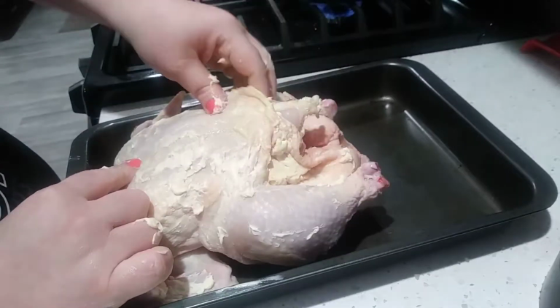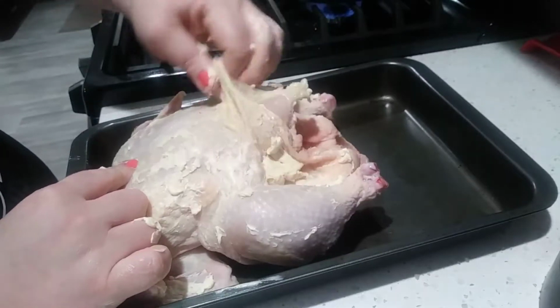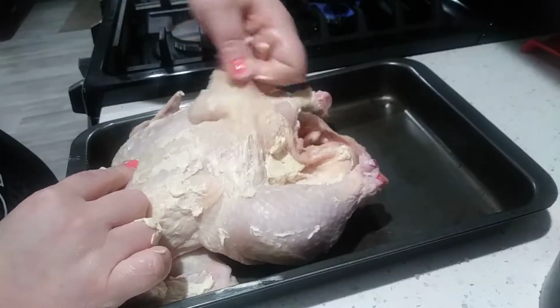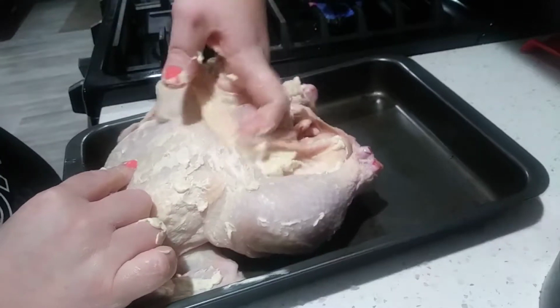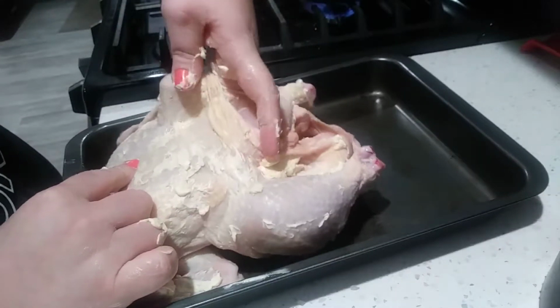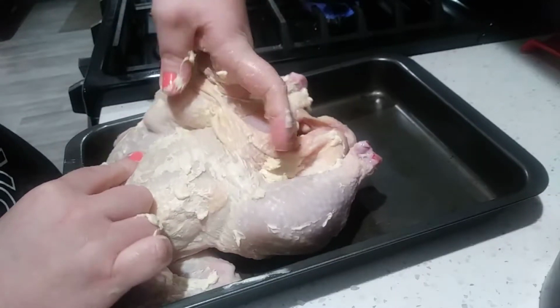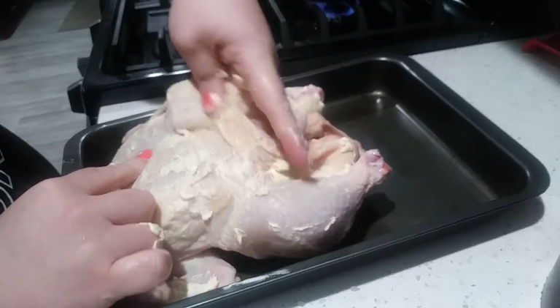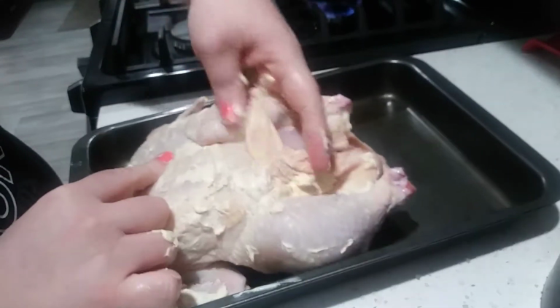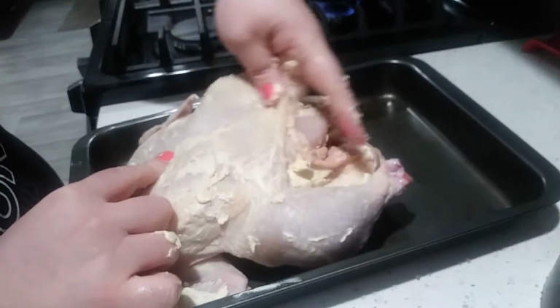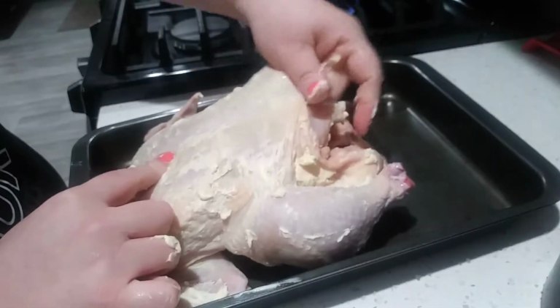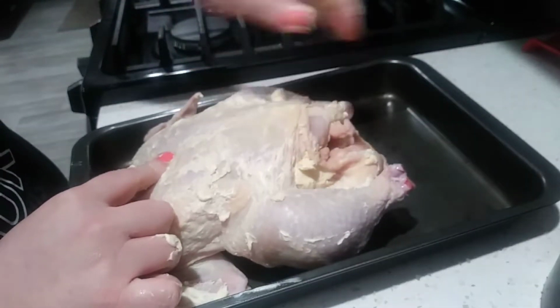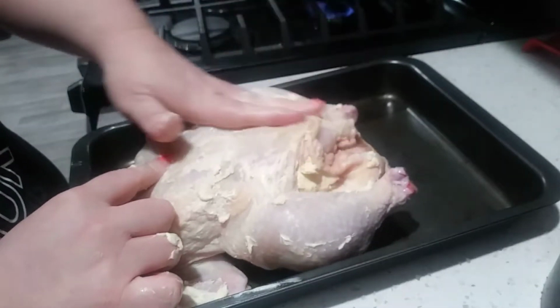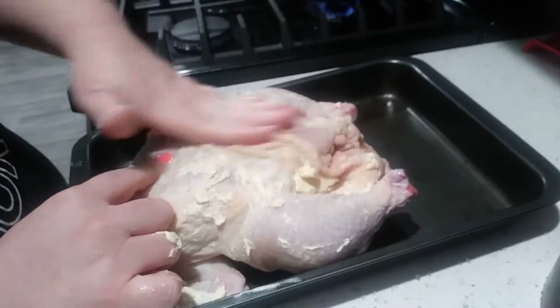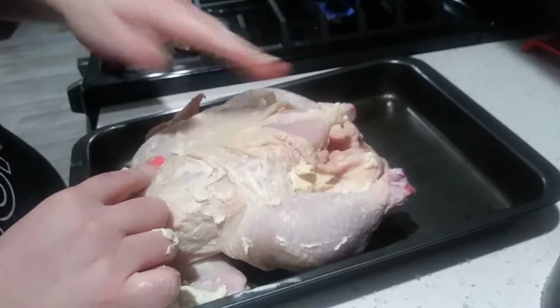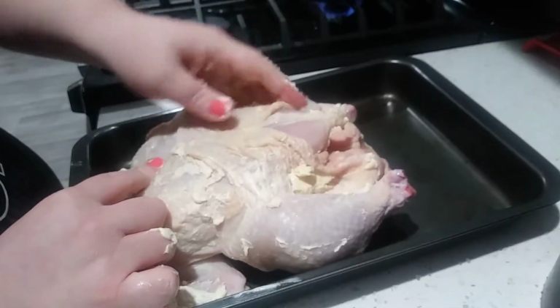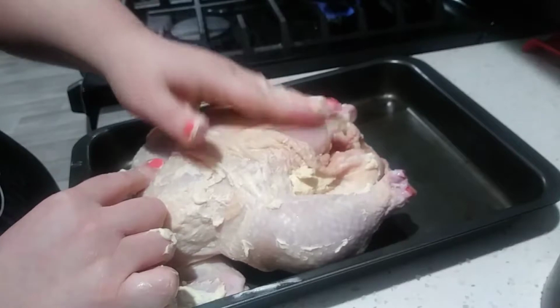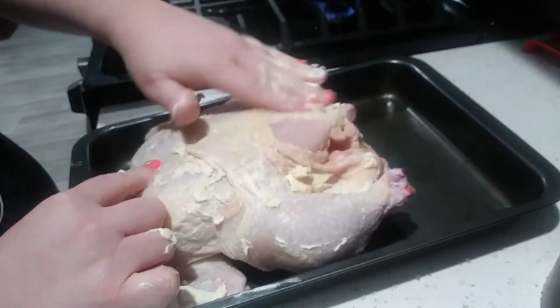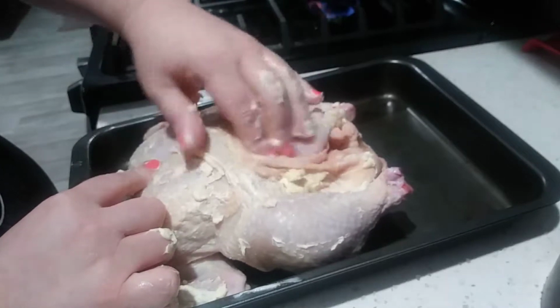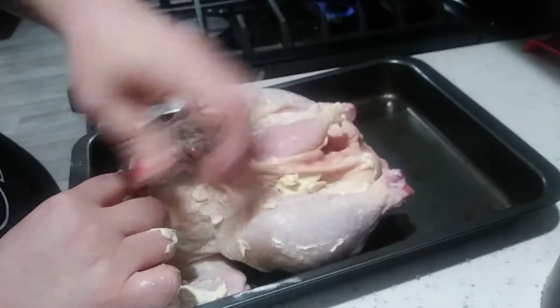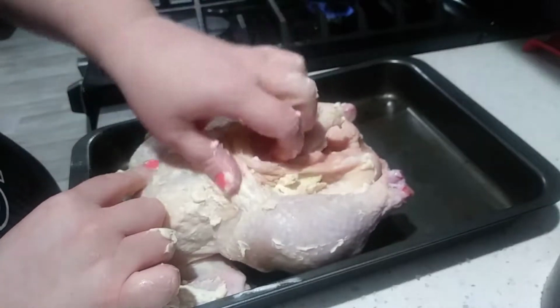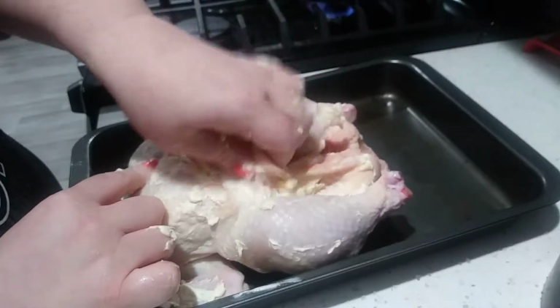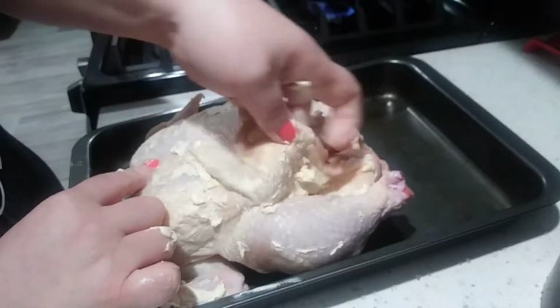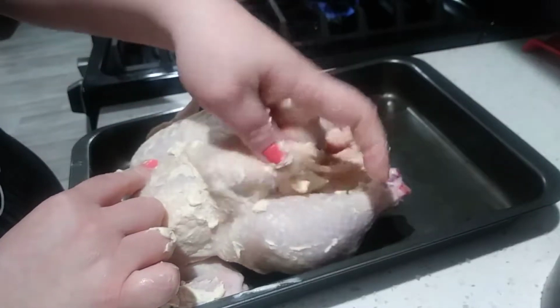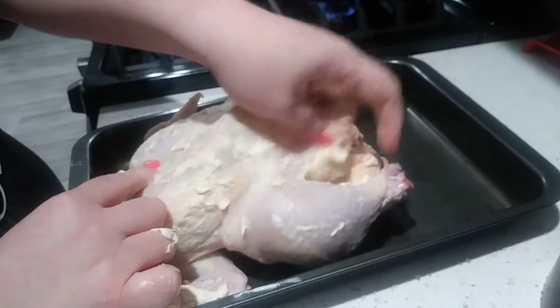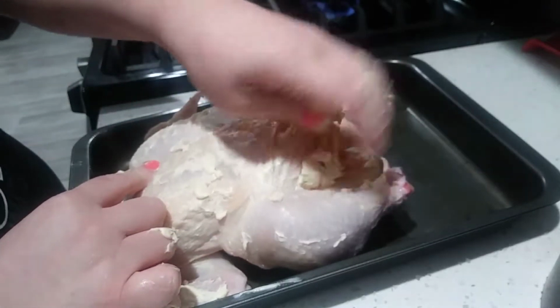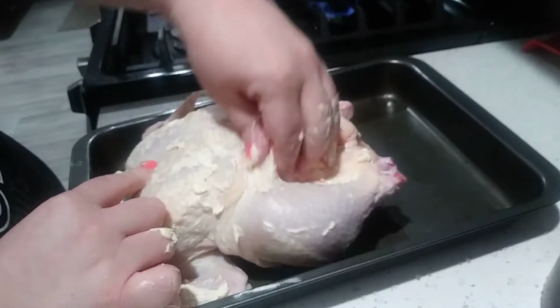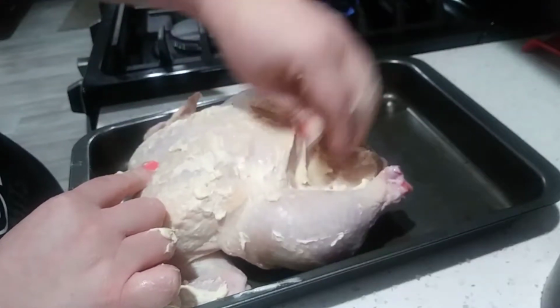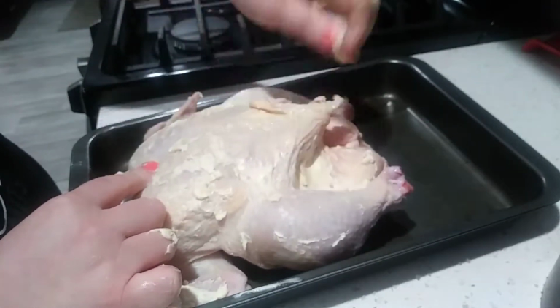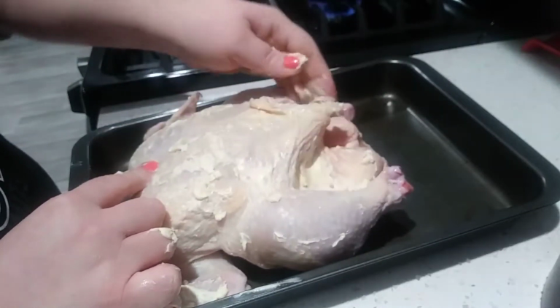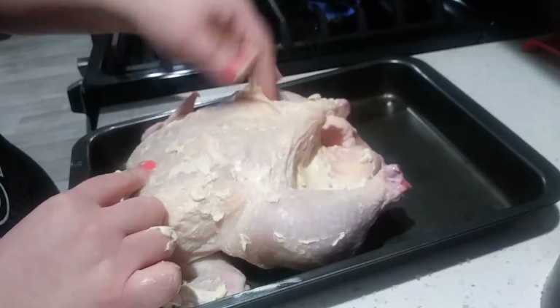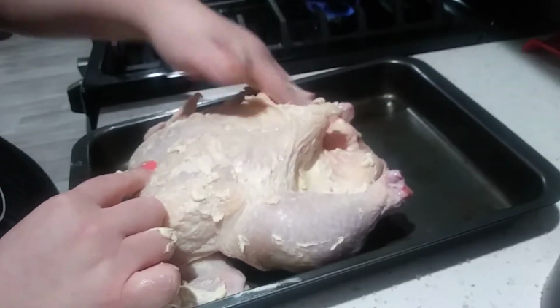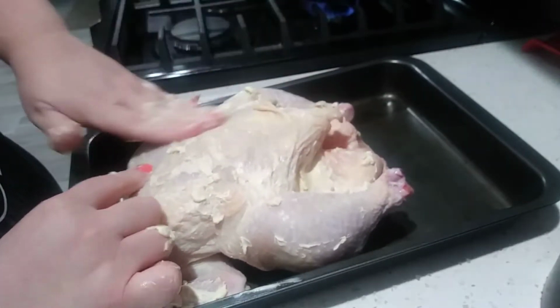Since your hands are already rubbed in butter and you've got chicken juices all over your hand, go ahead and rub that under the skin as far as you can get, because it's only going to add flavor.